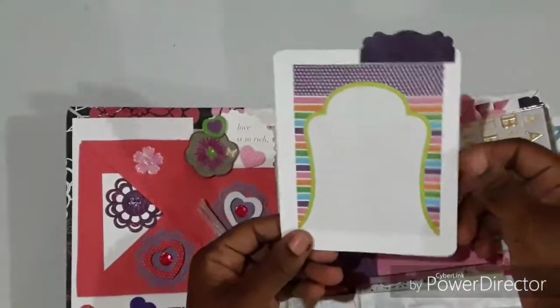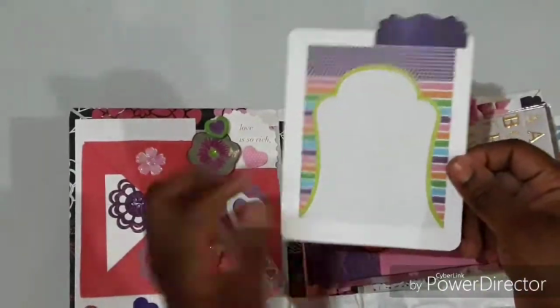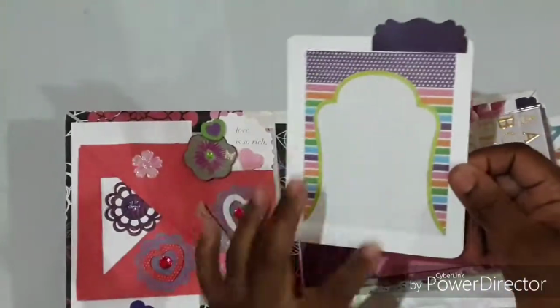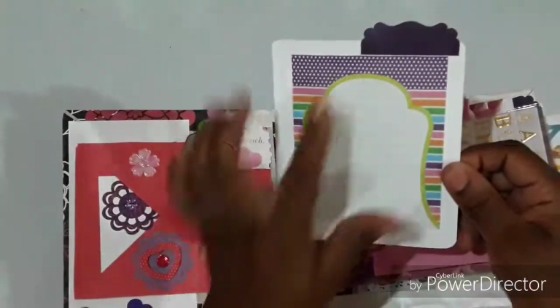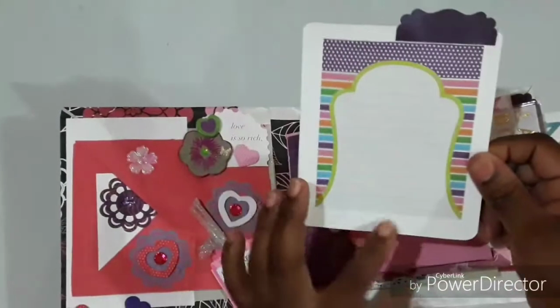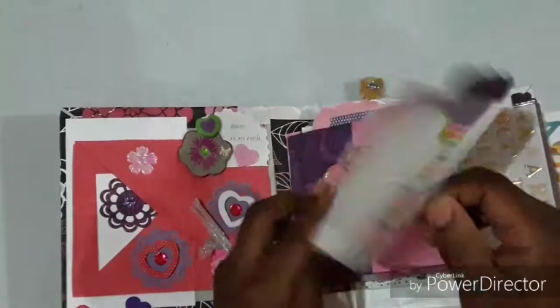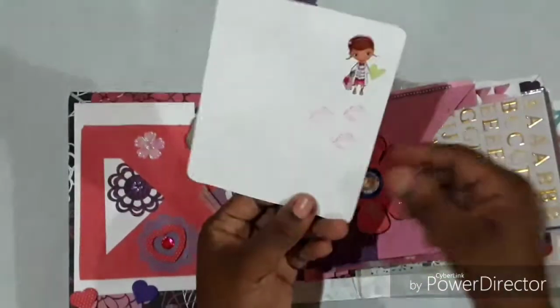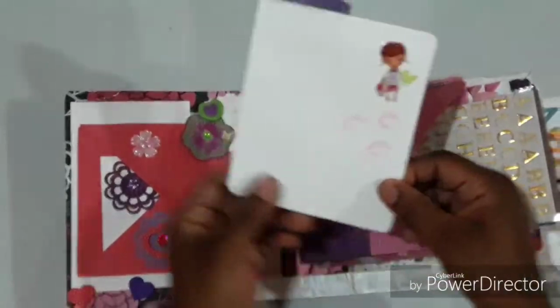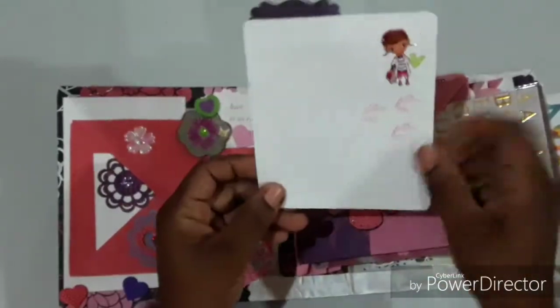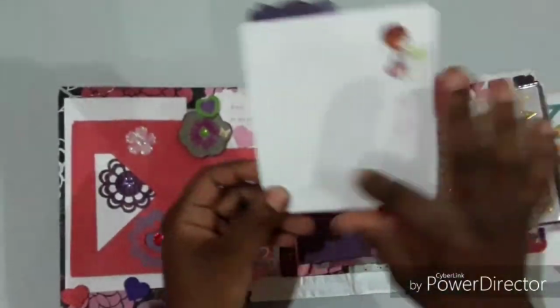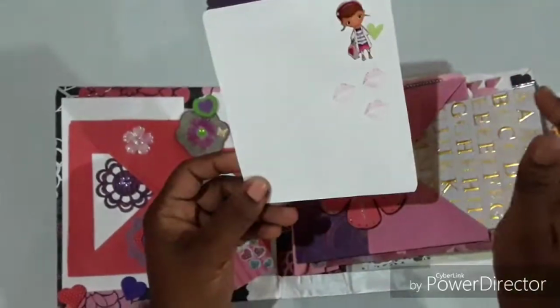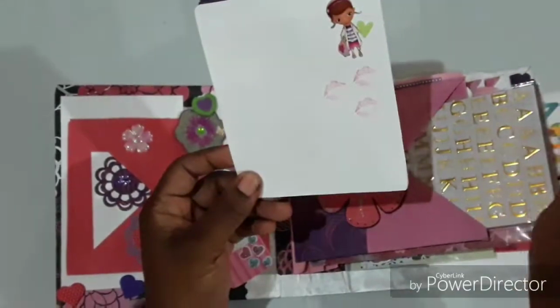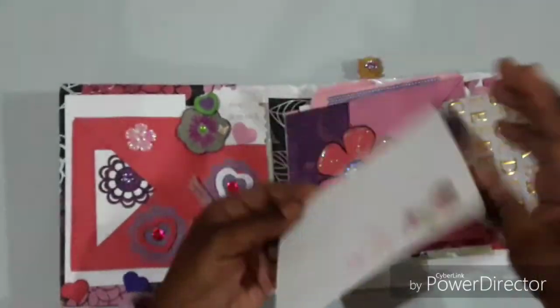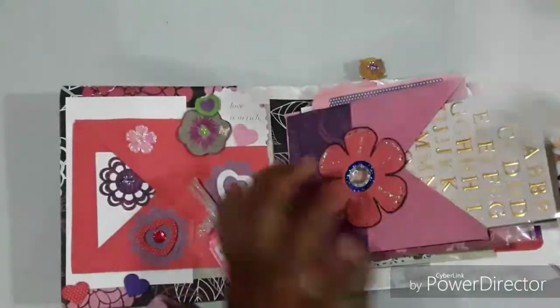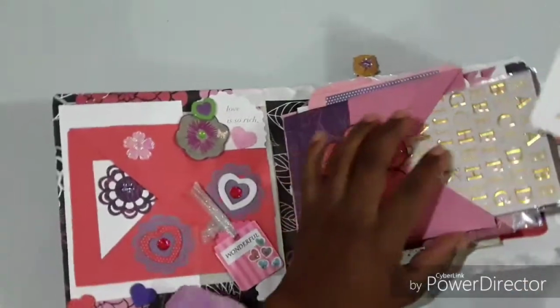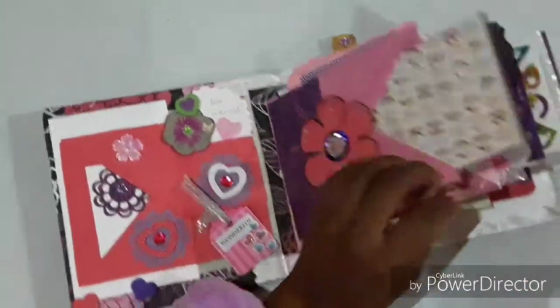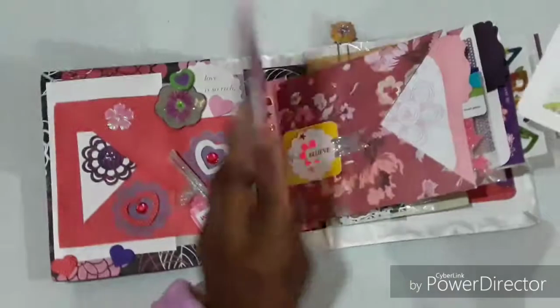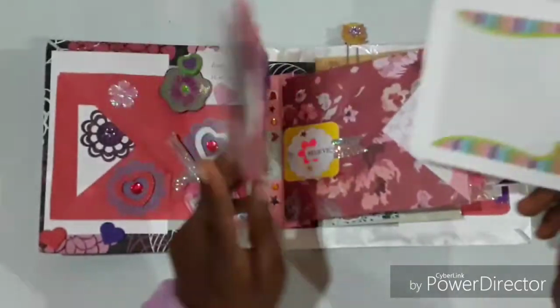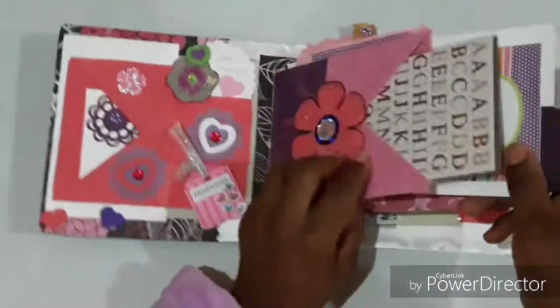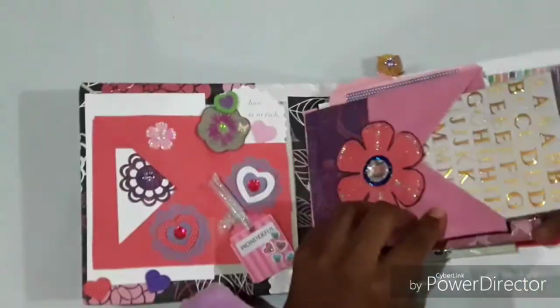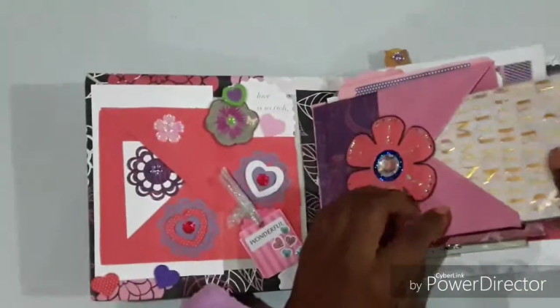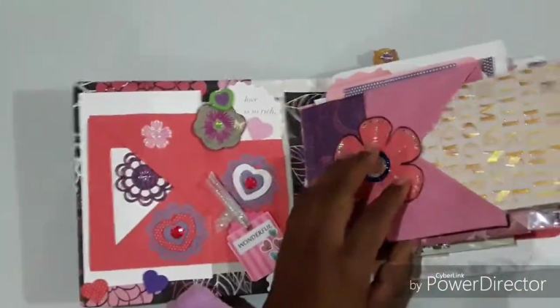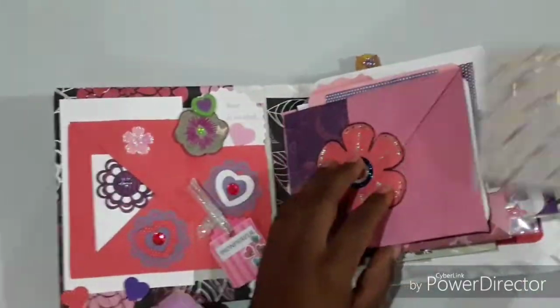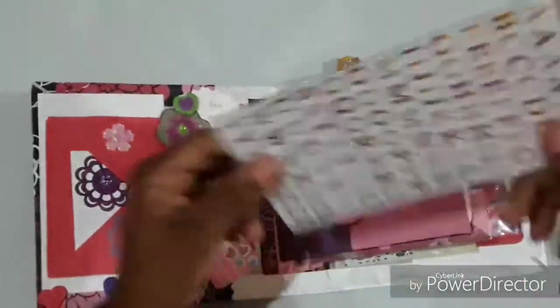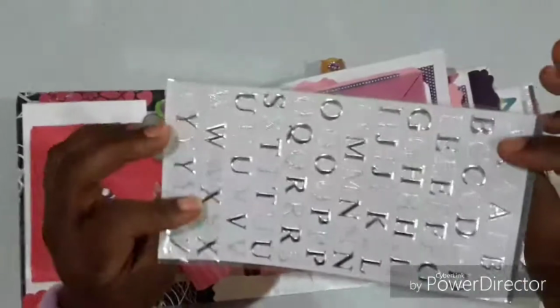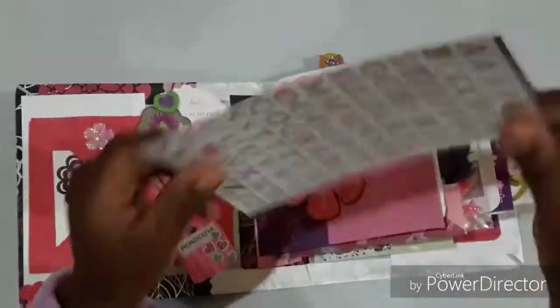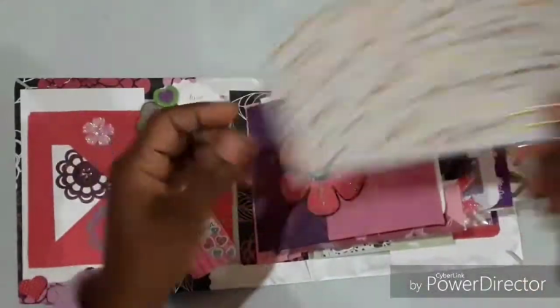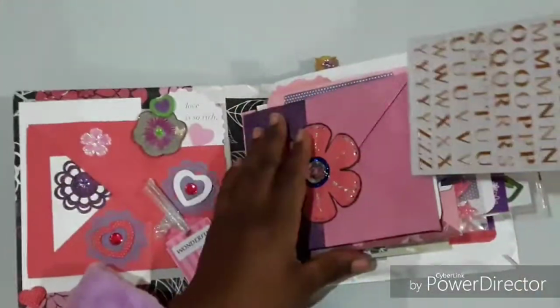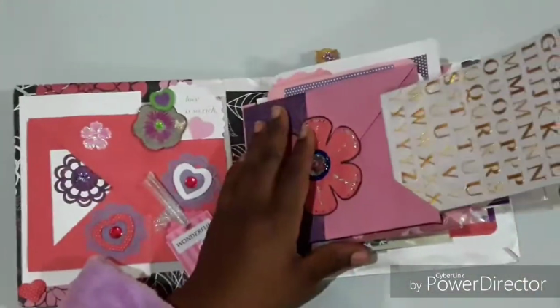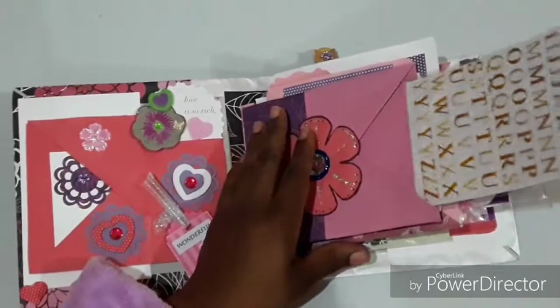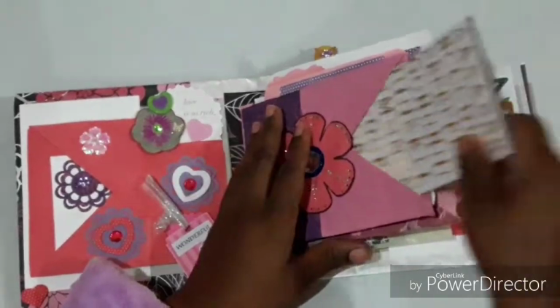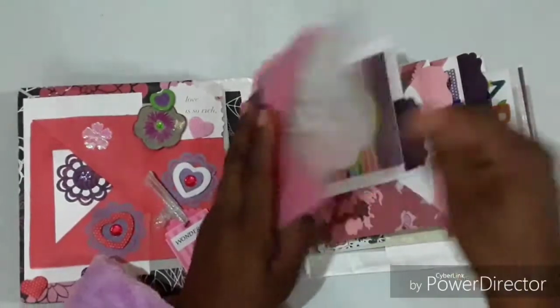She could do her journaling on the front and probably put a photo on the back. In each pocket that I made, I put some nice treats for her.